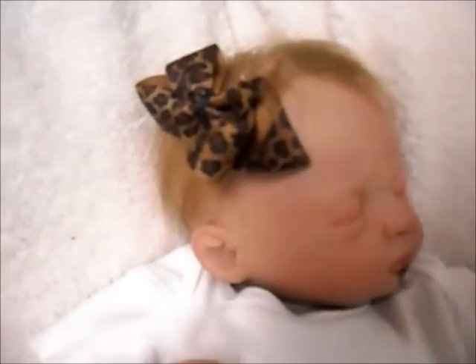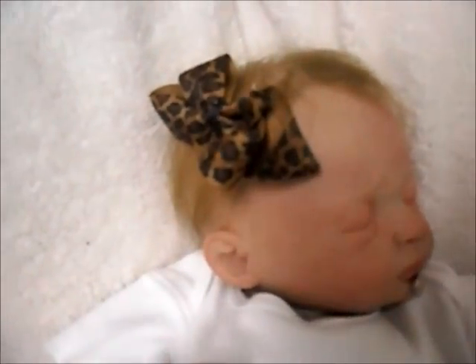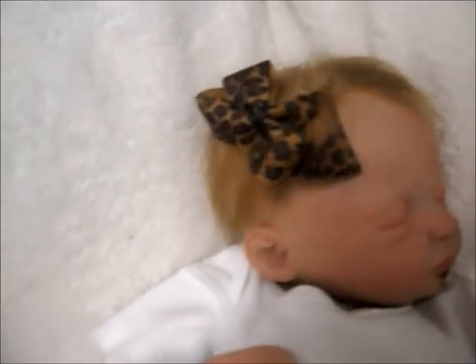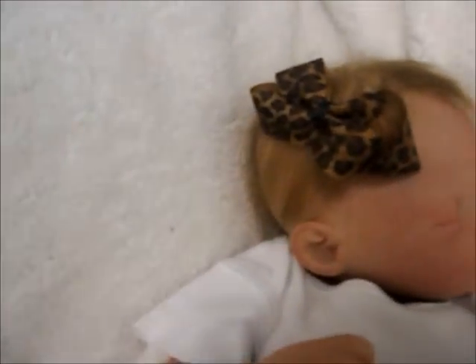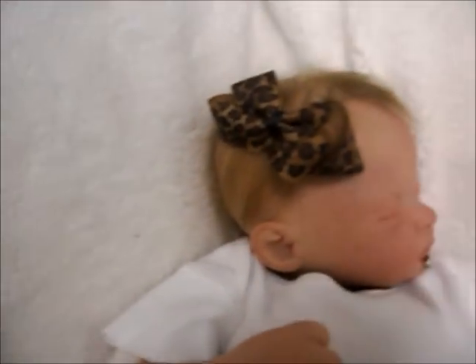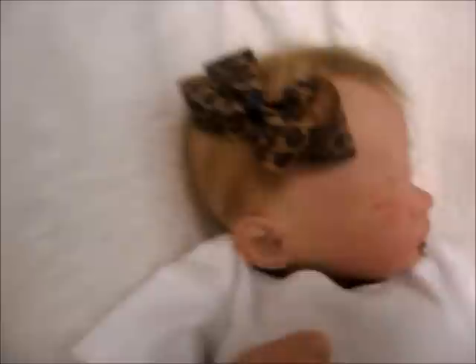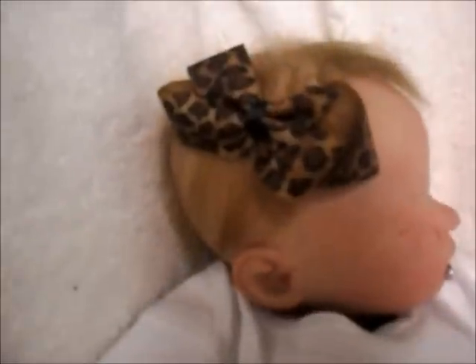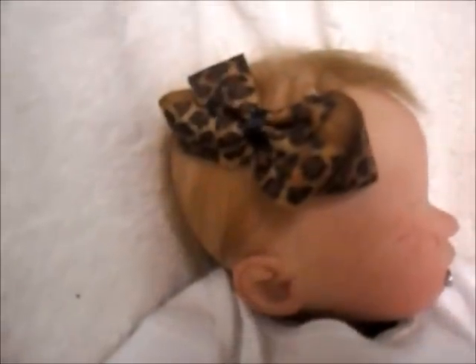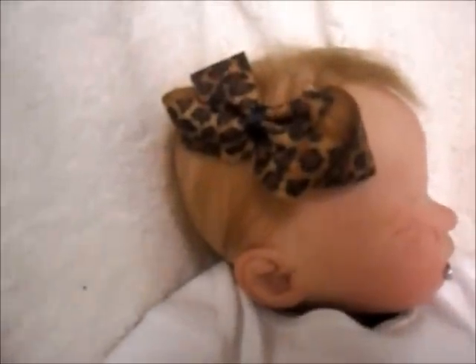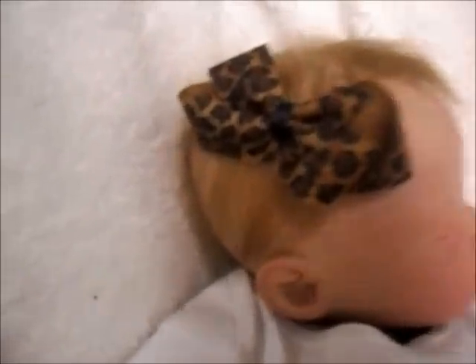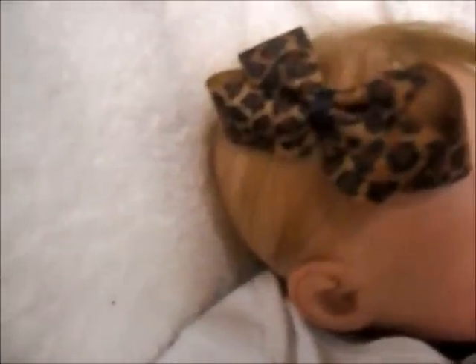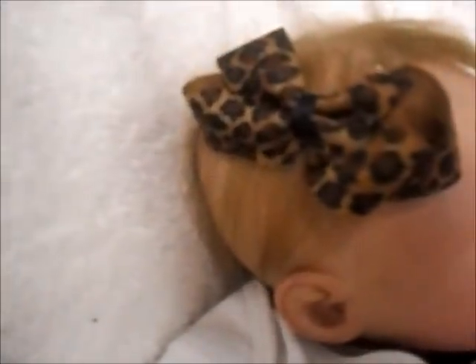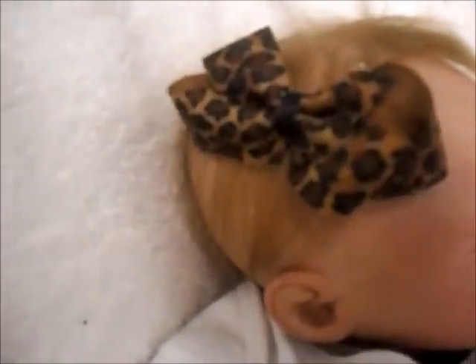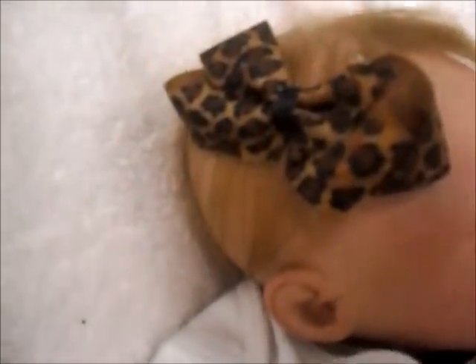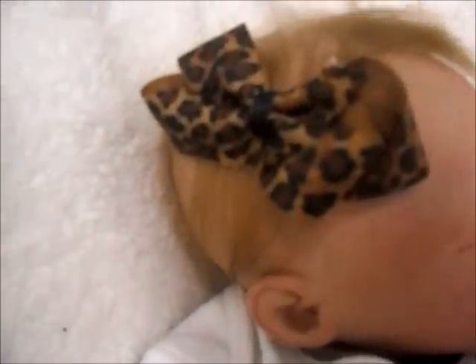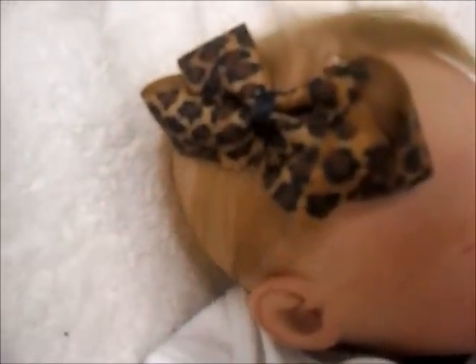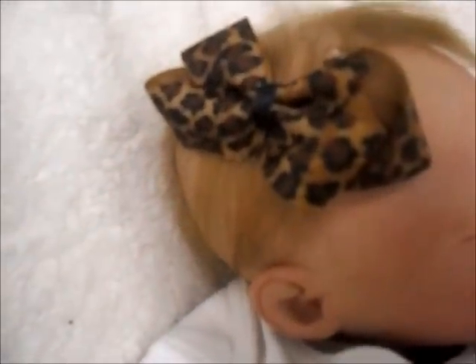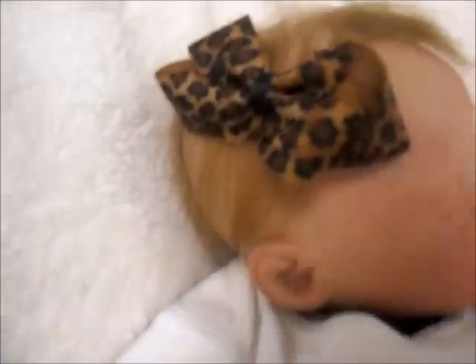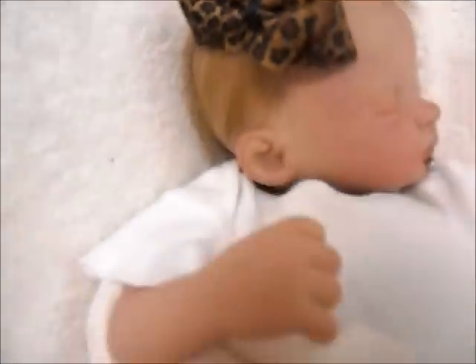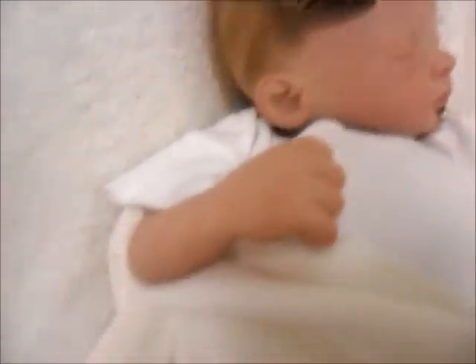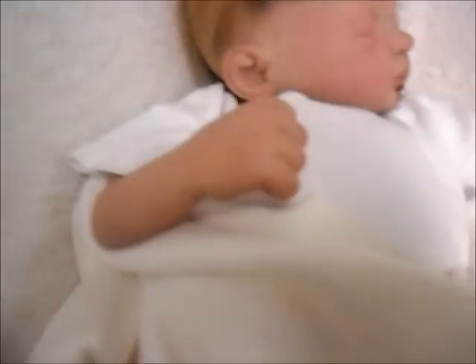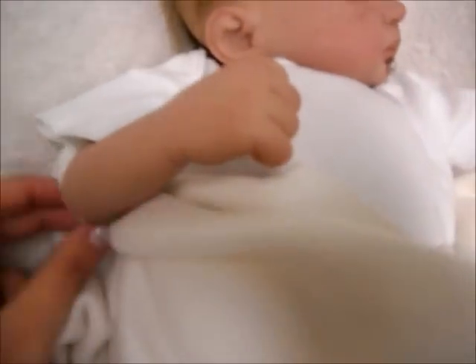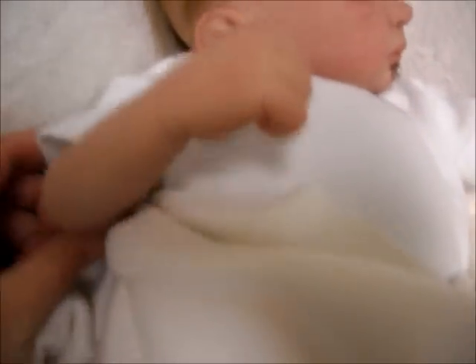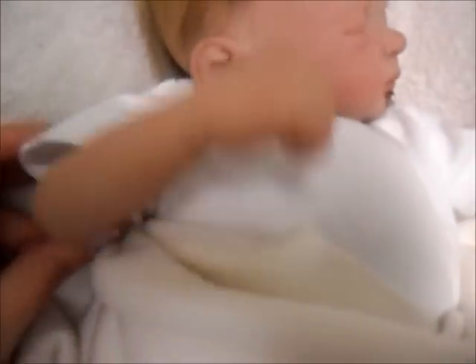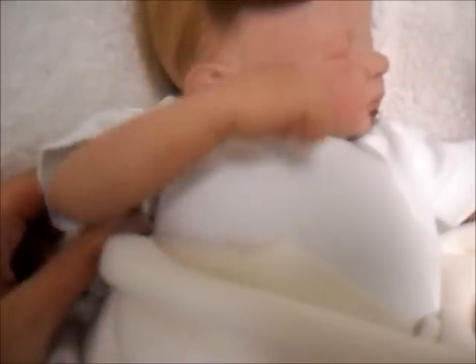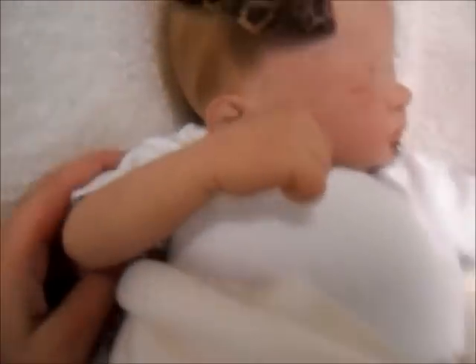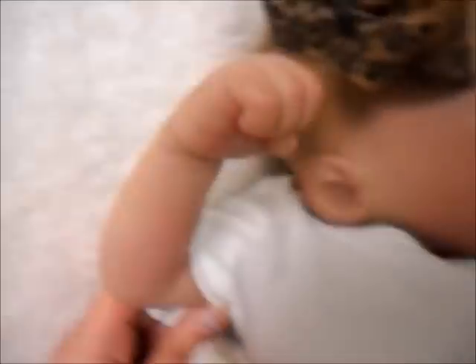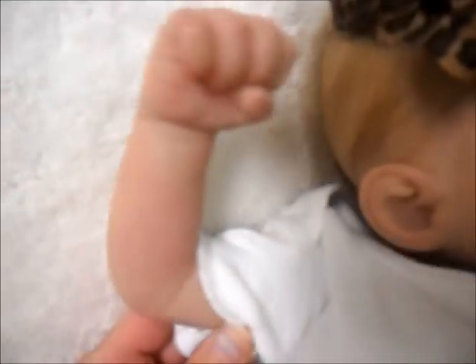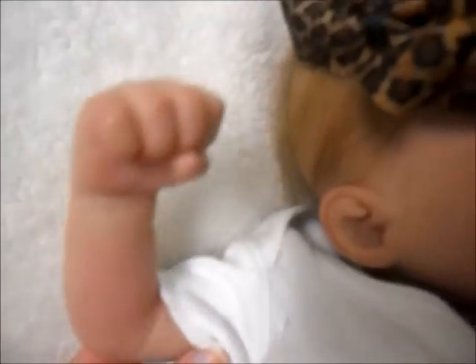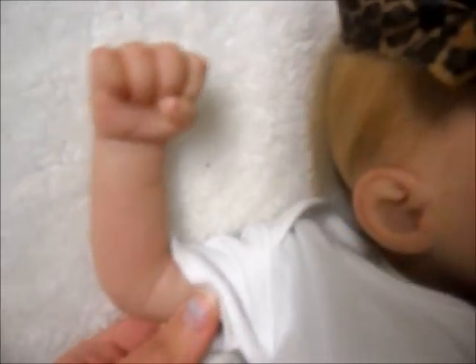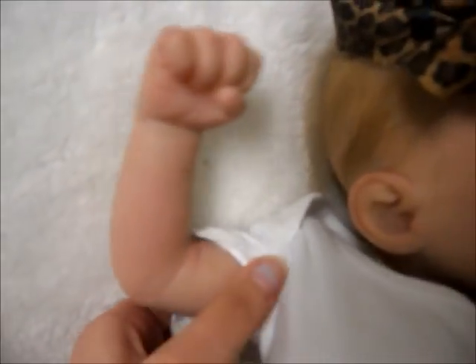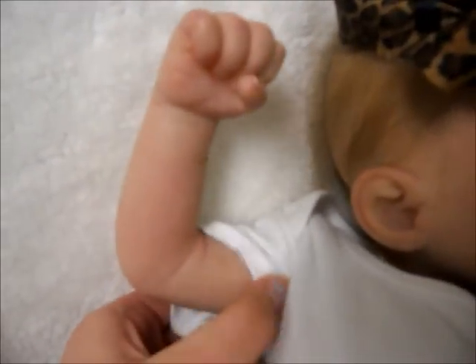I'm not sure how well everything is showing up. I am using my camera but I know it's not the best. I hope that you guys can see everything.